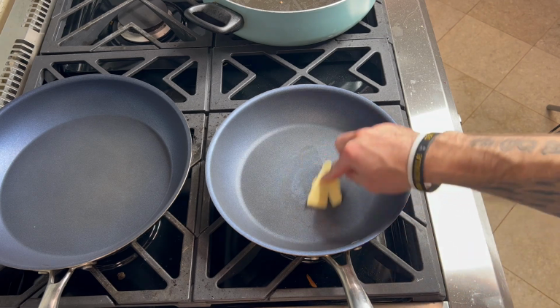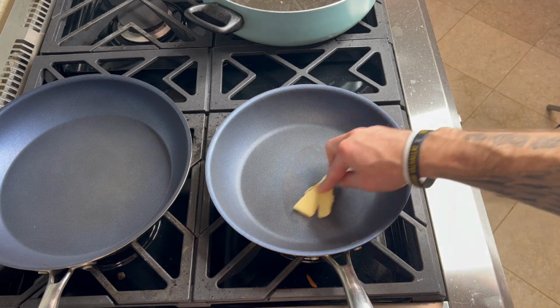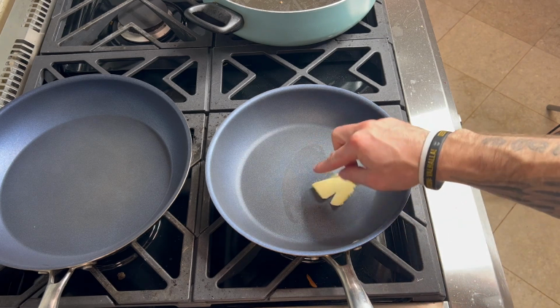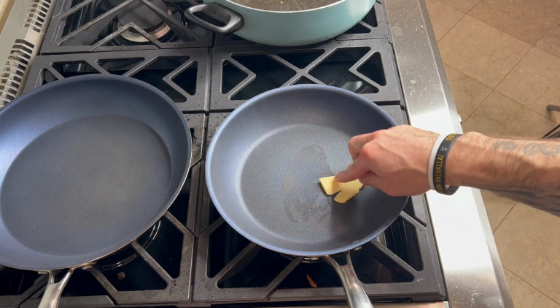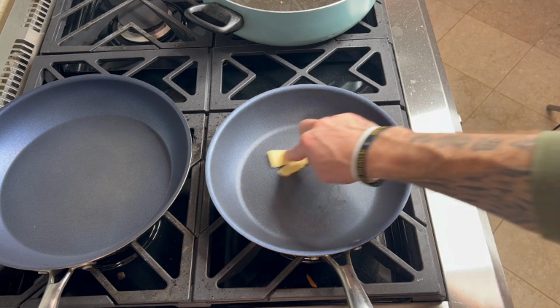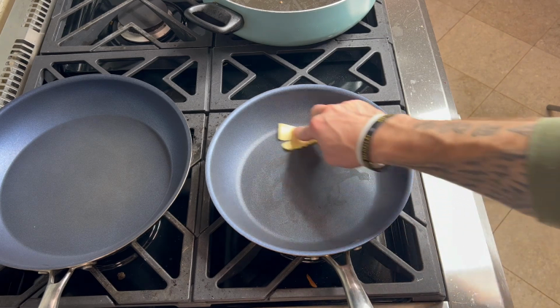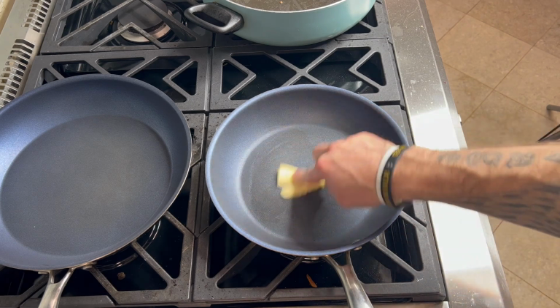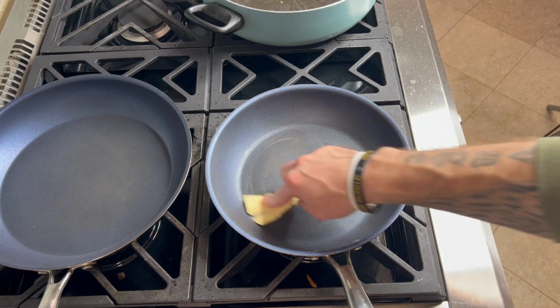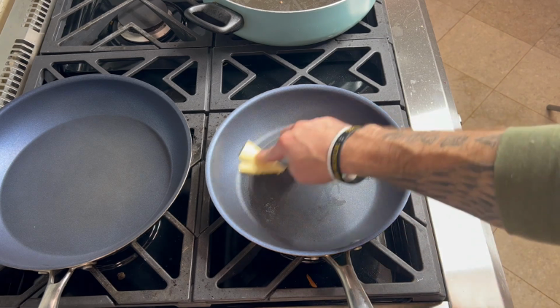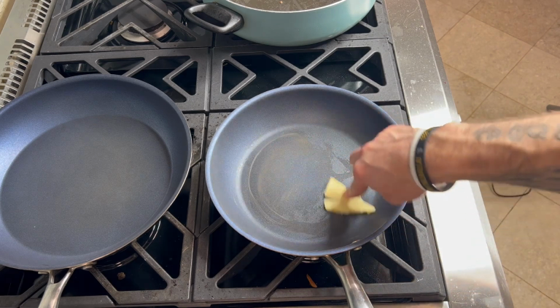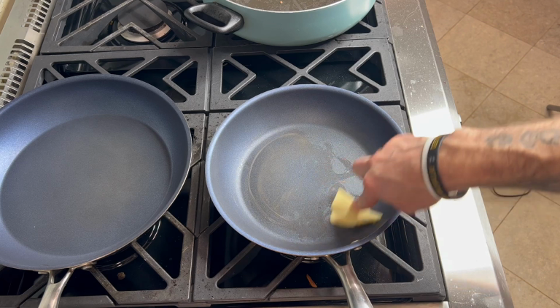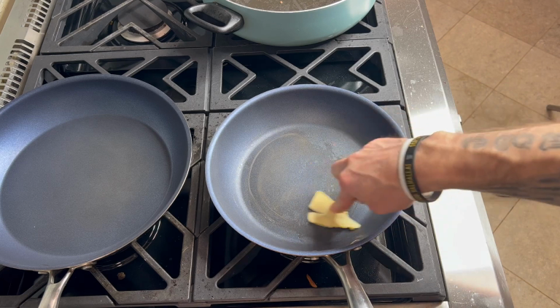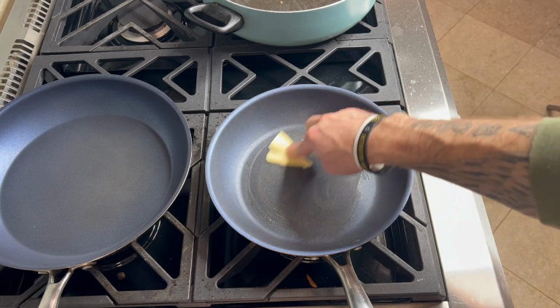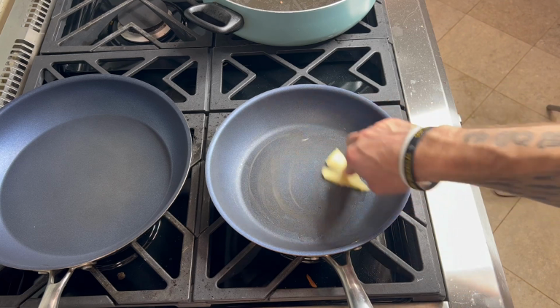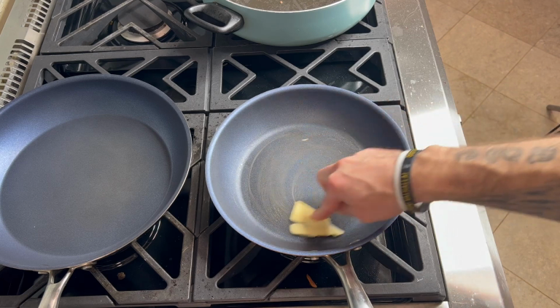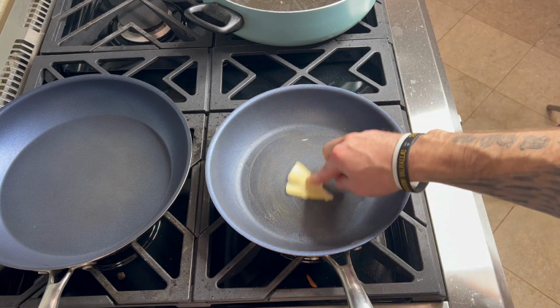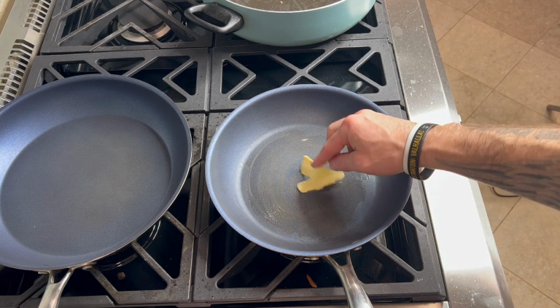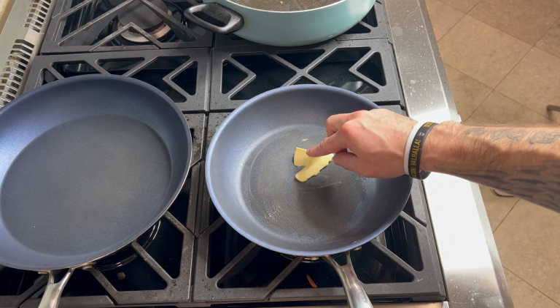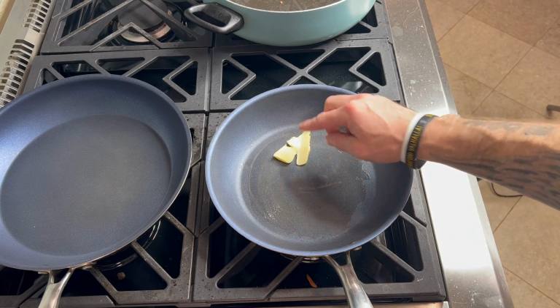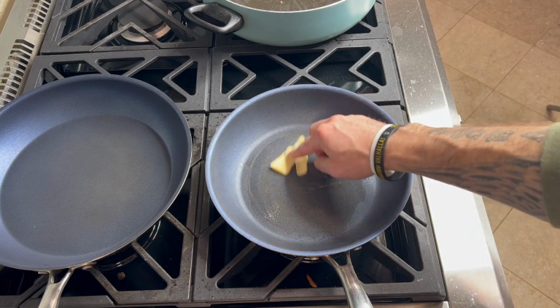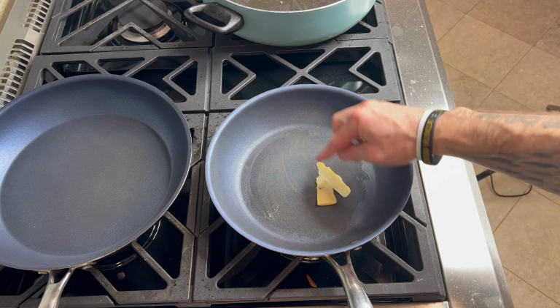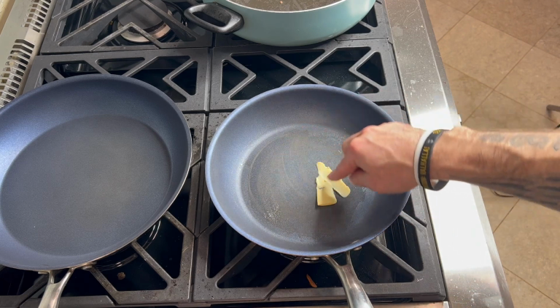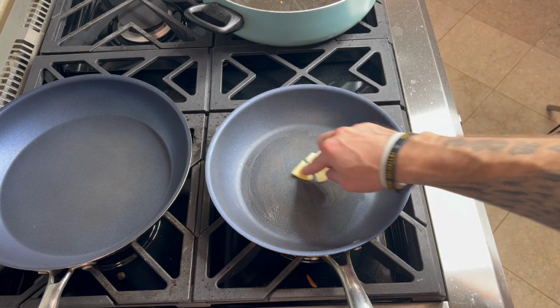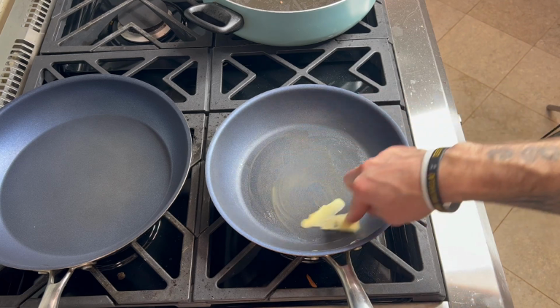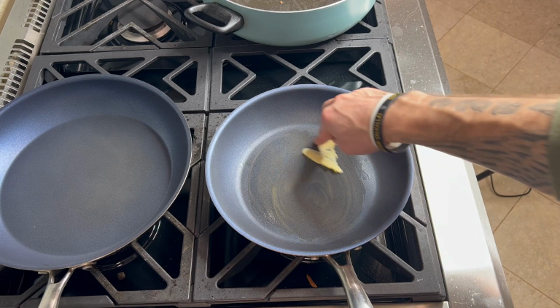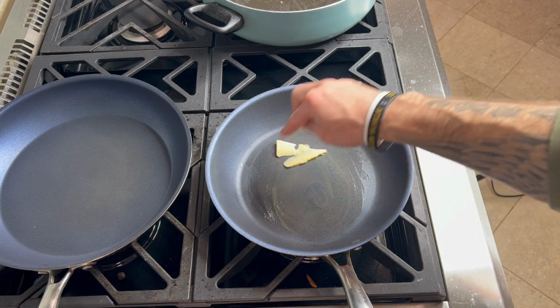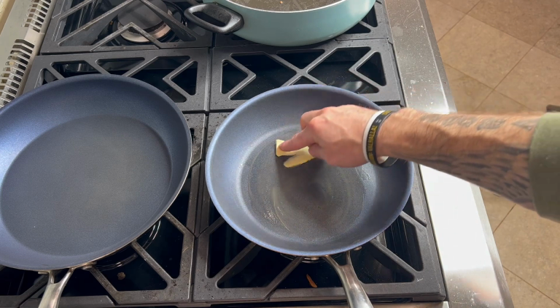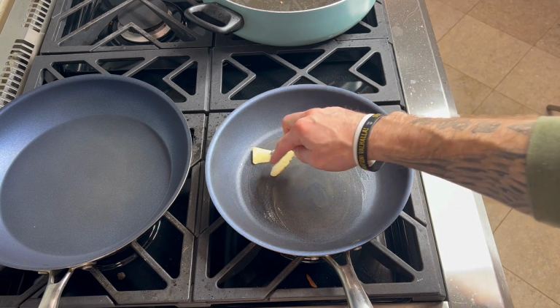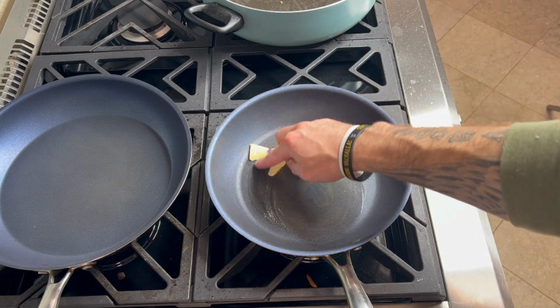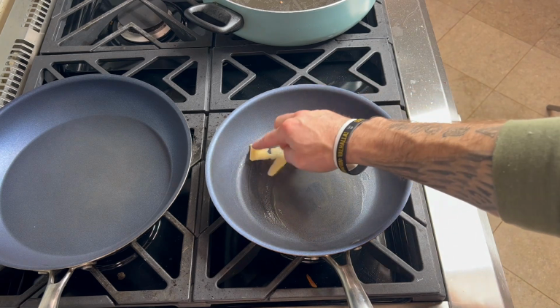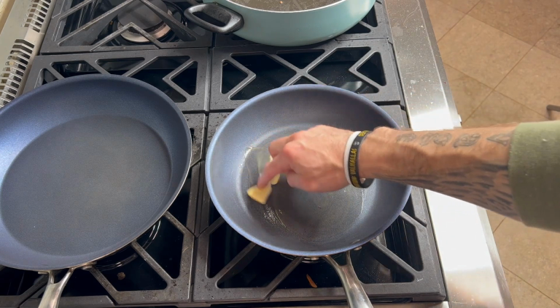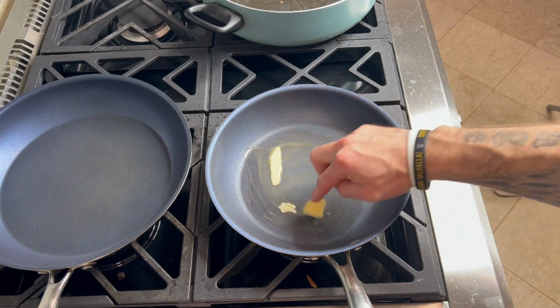All right, so we have our pan heating up. Just drop the butter in — as you can see, I literally just turned this on. We have a gas stove so it tends to heat up a lot quicker. As you can see, the butter melts very quickly and the pan retains heat very well.